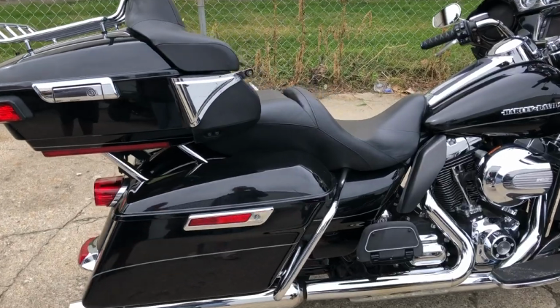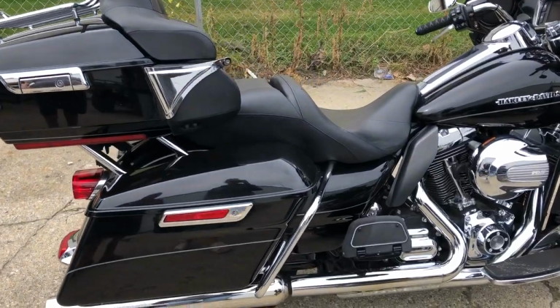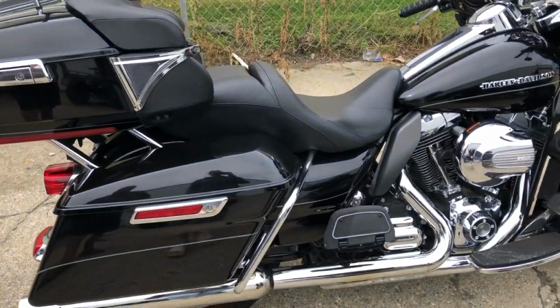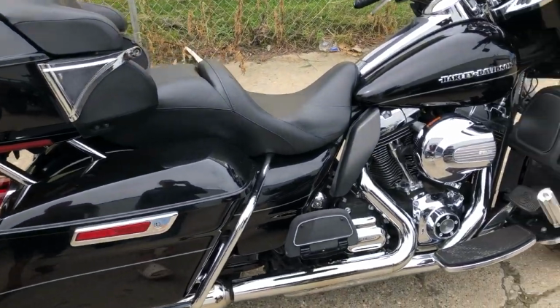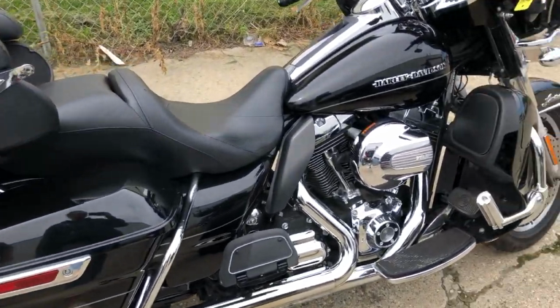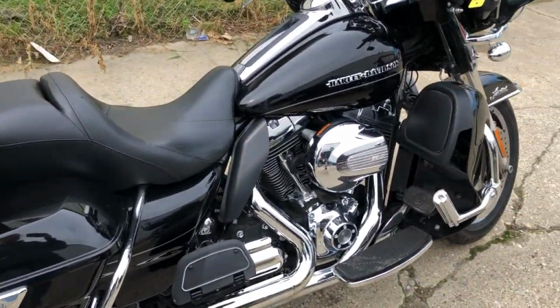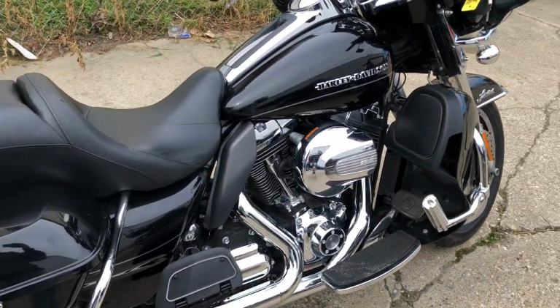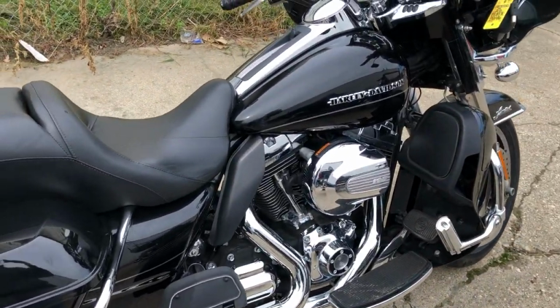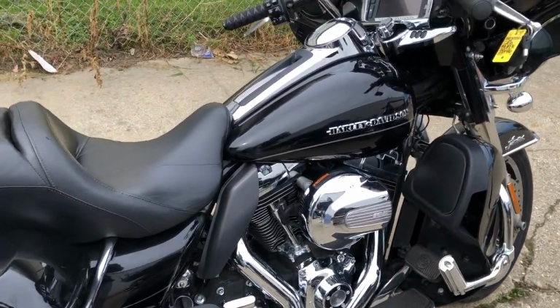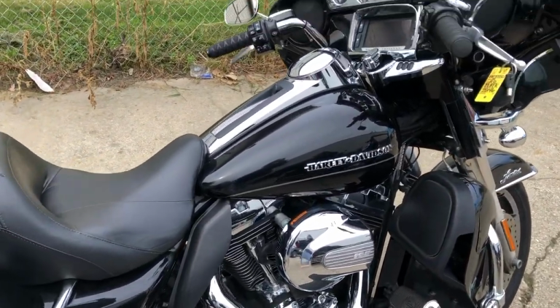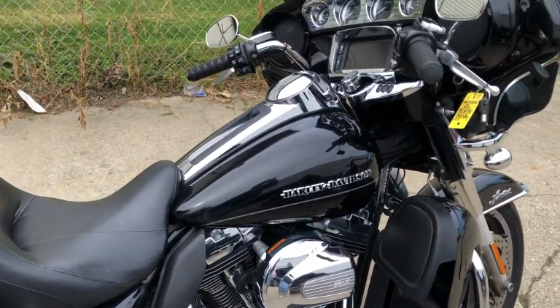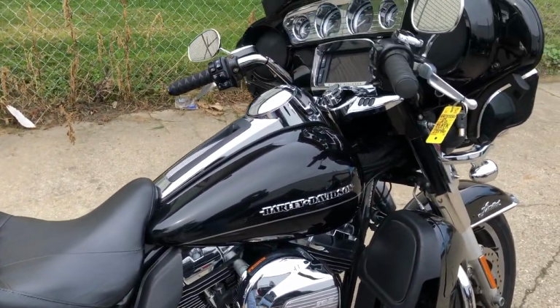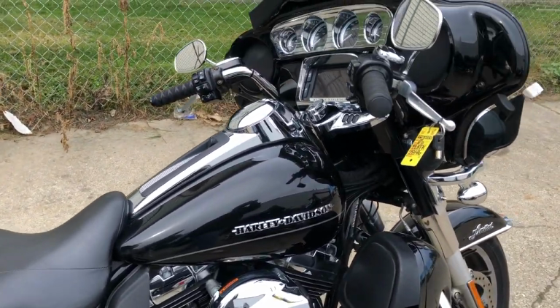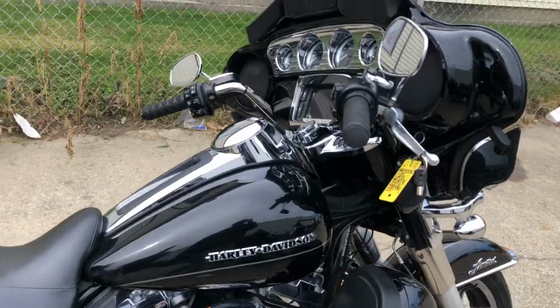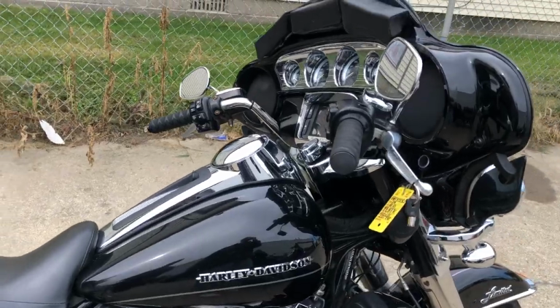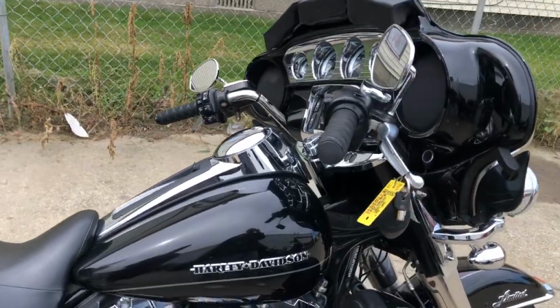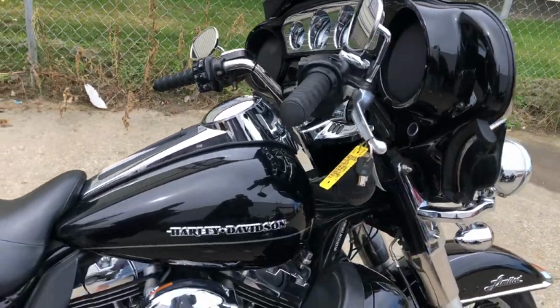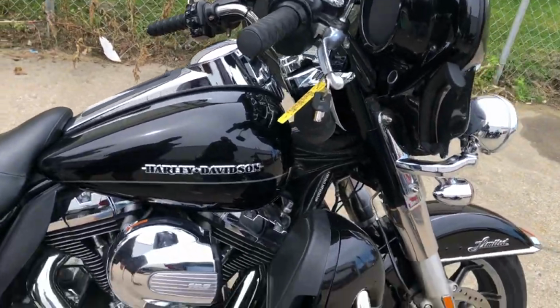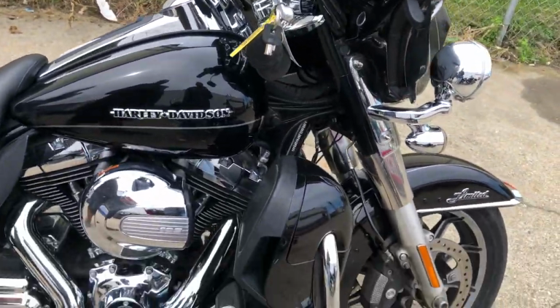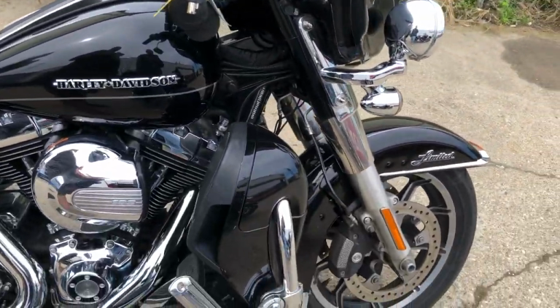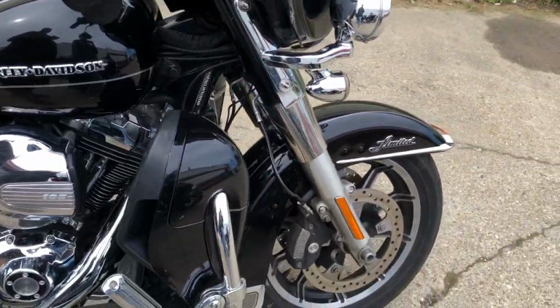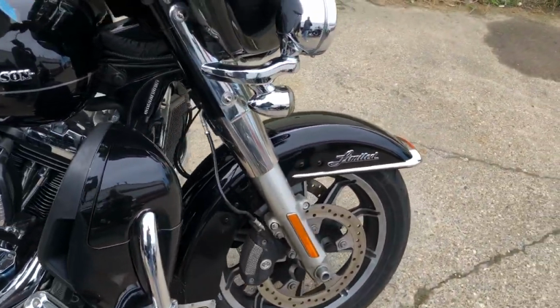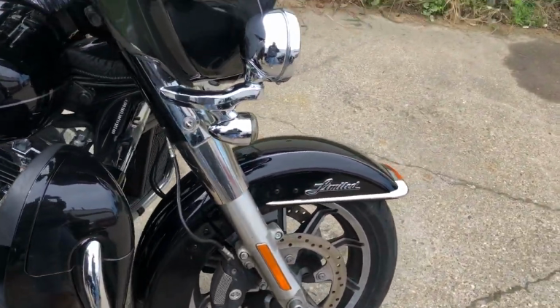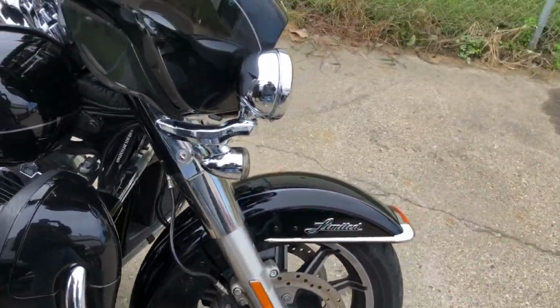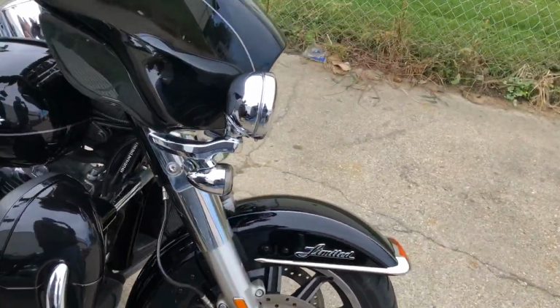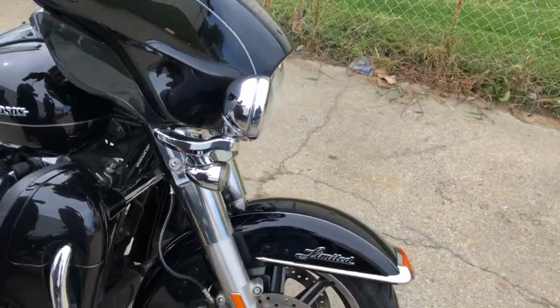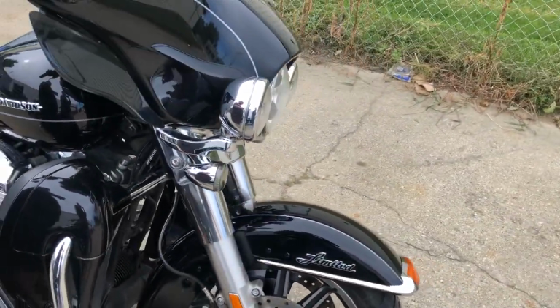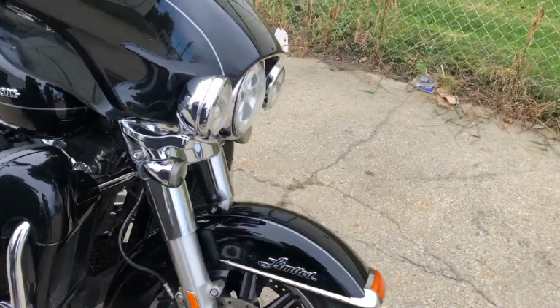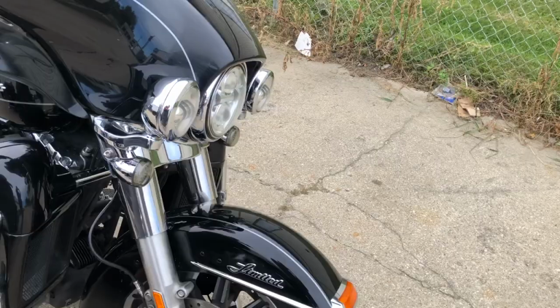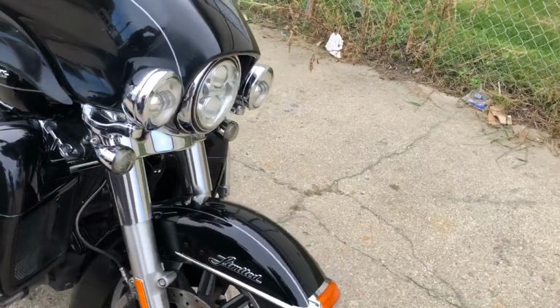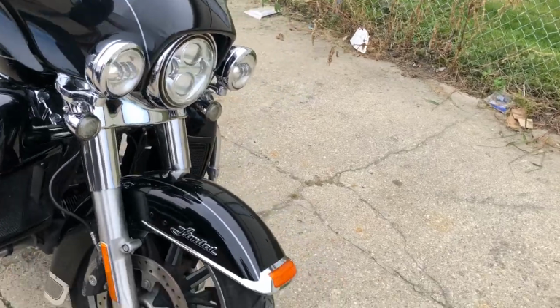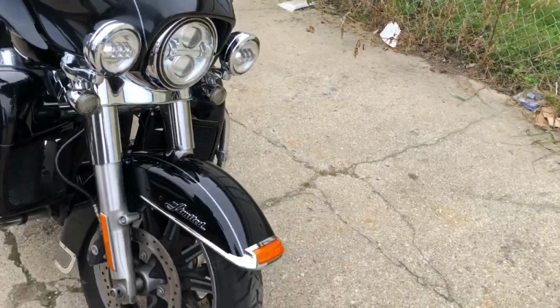Hey guys, ProofOfPoweredSports.com here doing some videos on some stuff that just came into the showroom. We have a 2014 Ultra Limited with only 15,533 miles — top of the line touring Harley-Davidson.